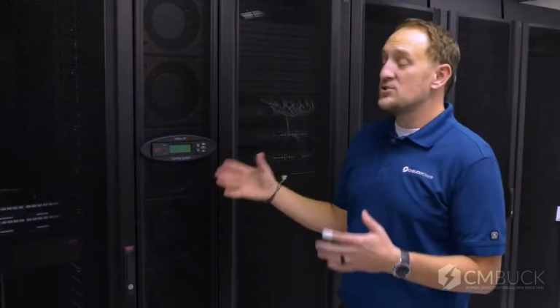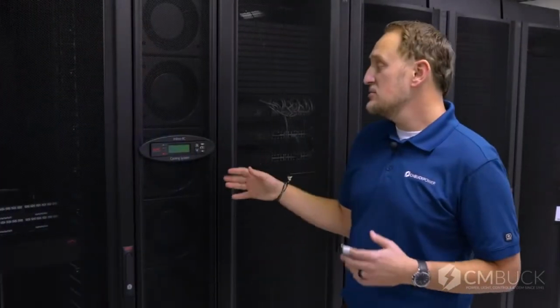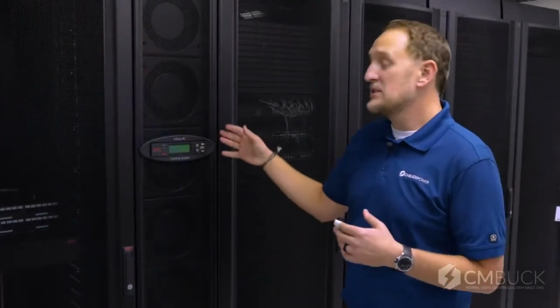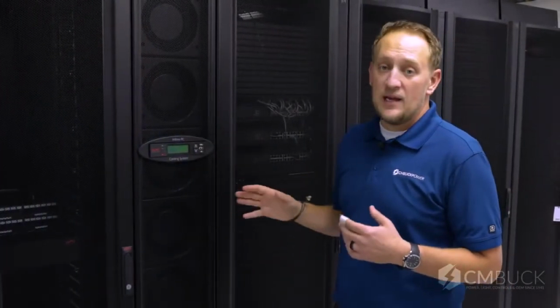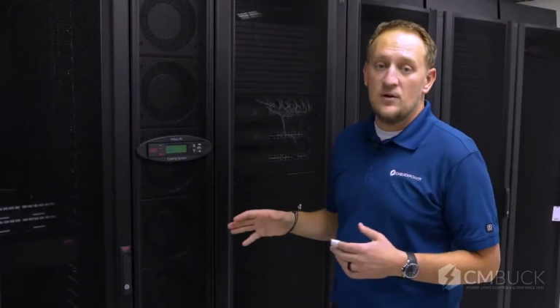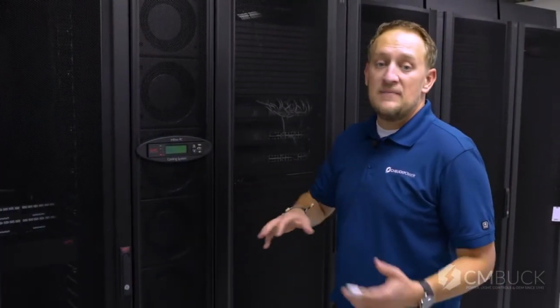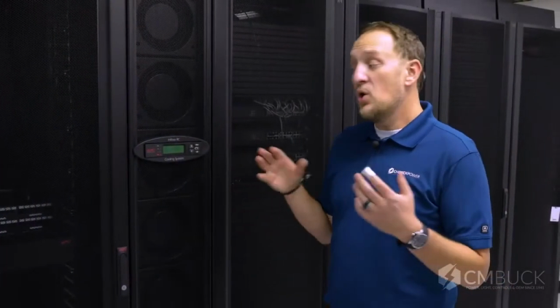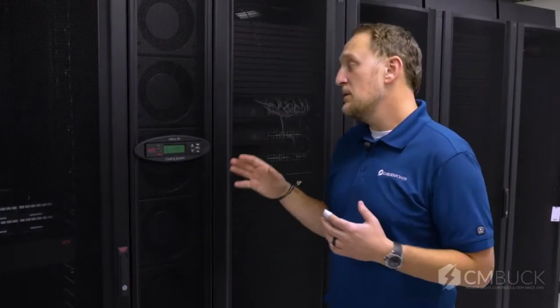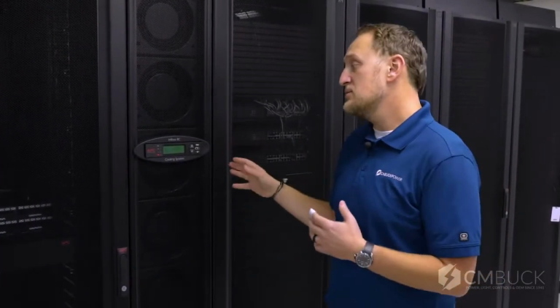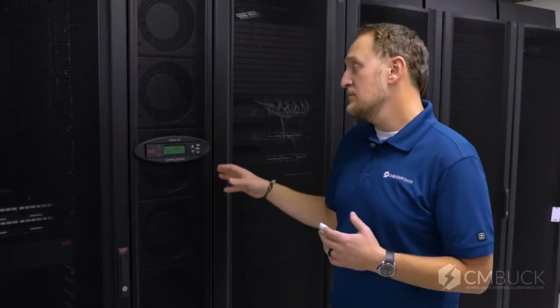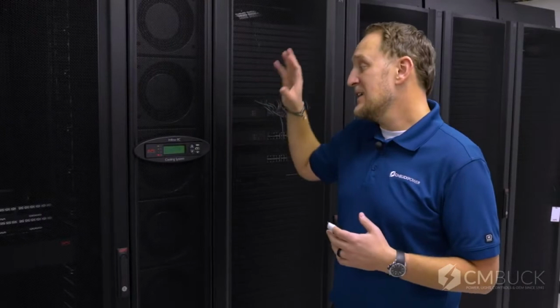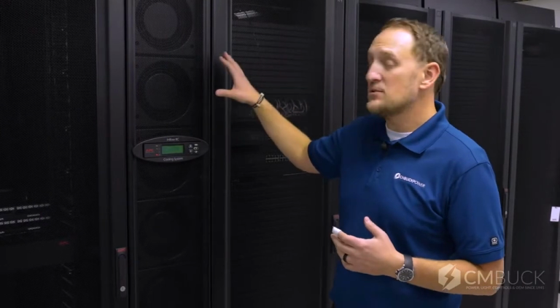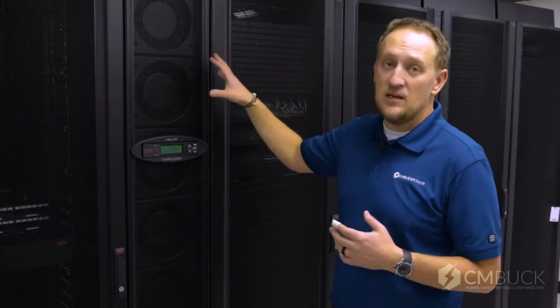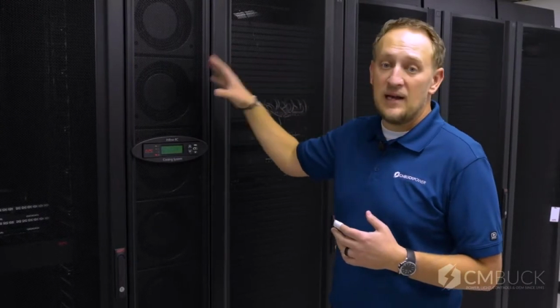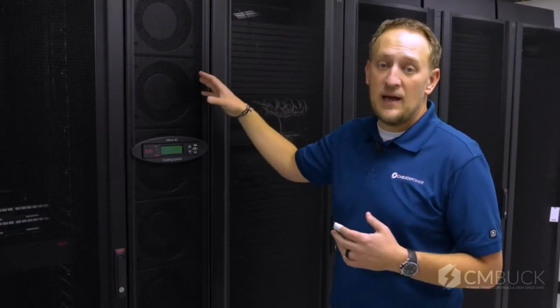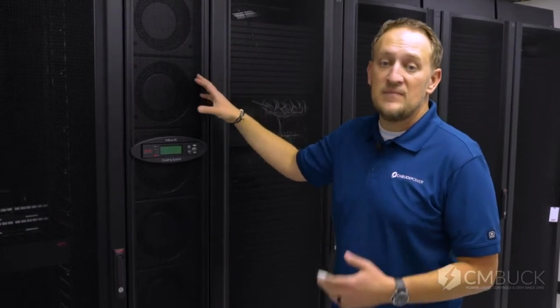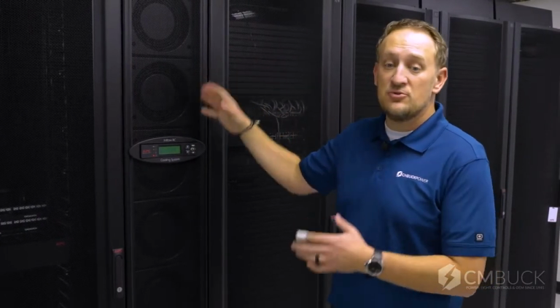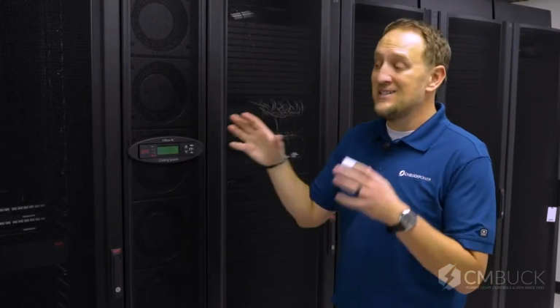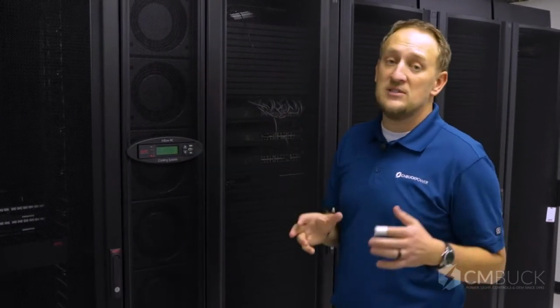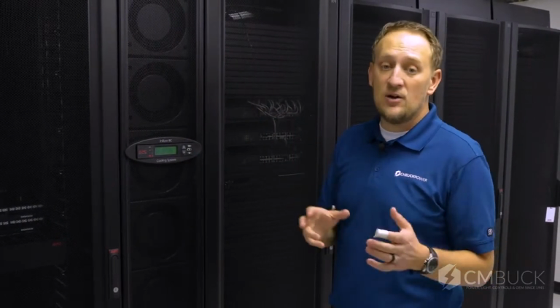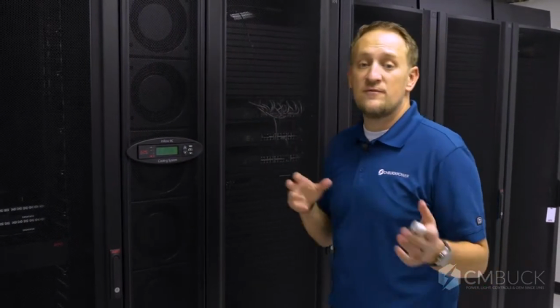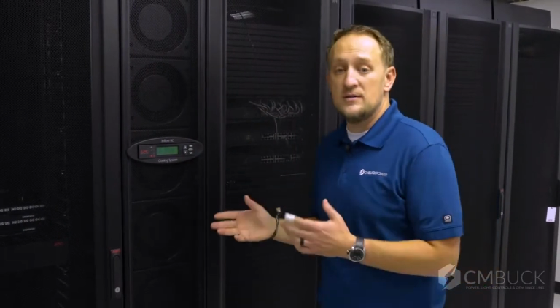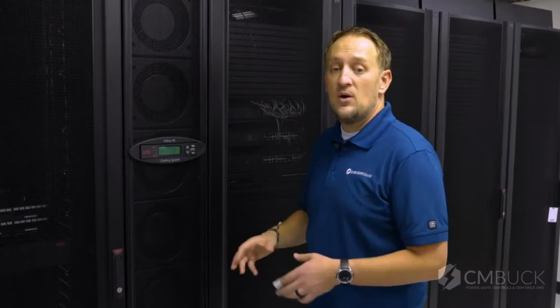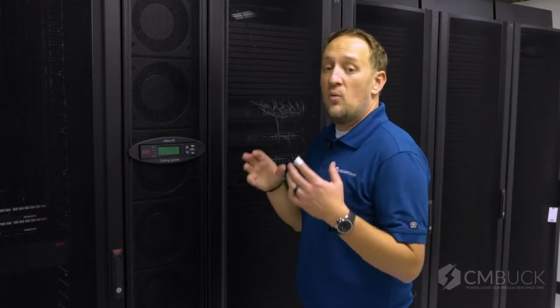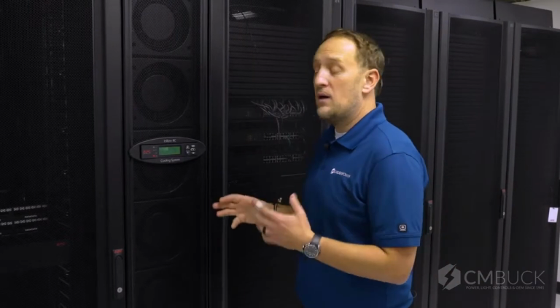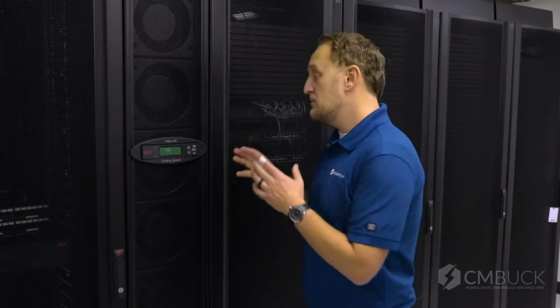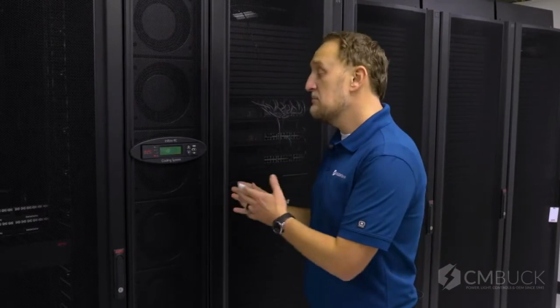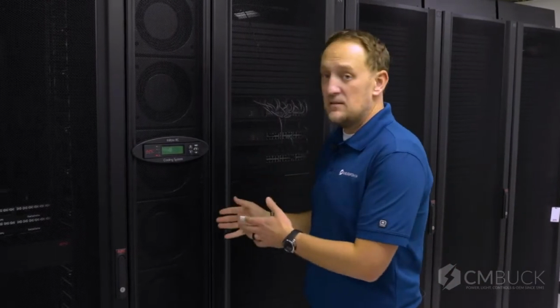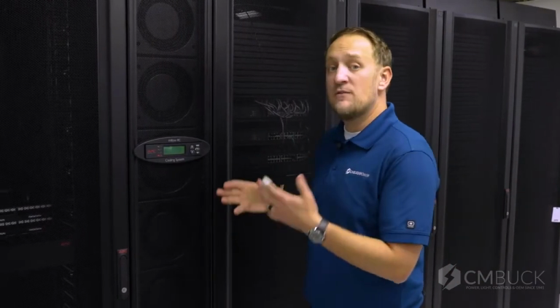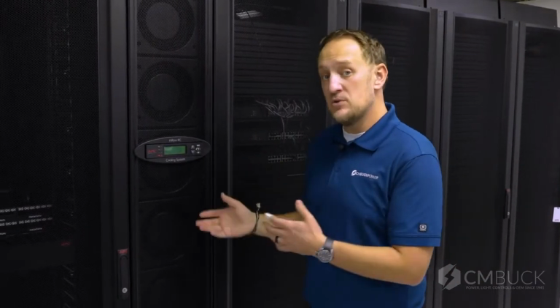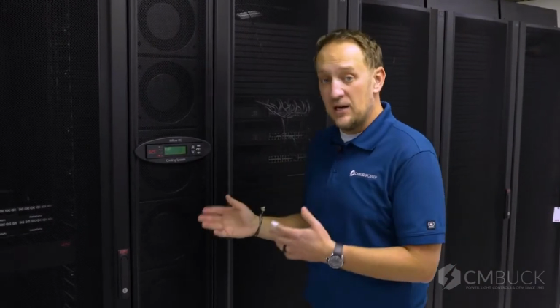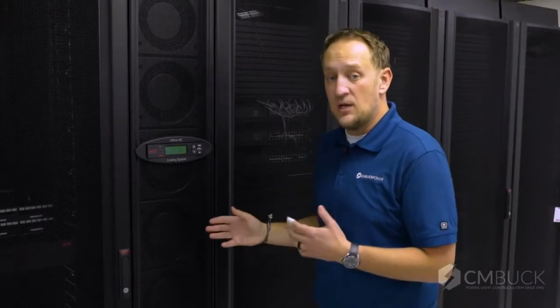Today's server rooms are front to back air flow, and the goal in the modern server room is to capture the heat on the back of the rack and introduce conditioned air to the front, while preventing mixing and therefore reducing energy loss.